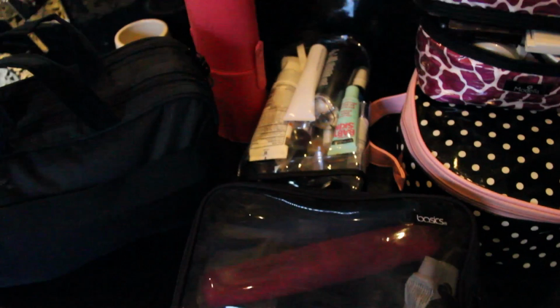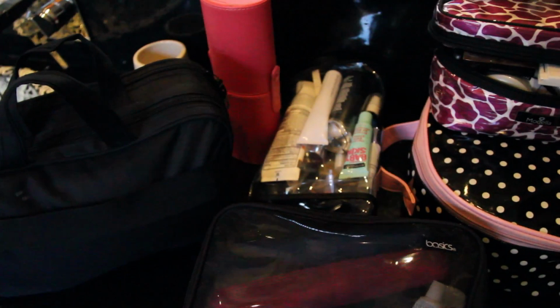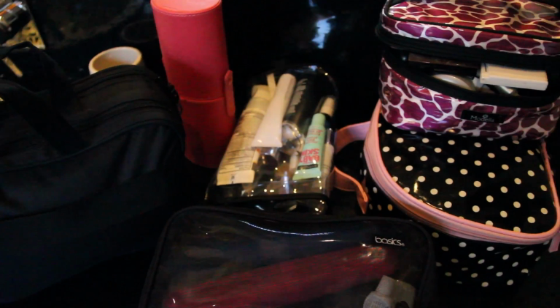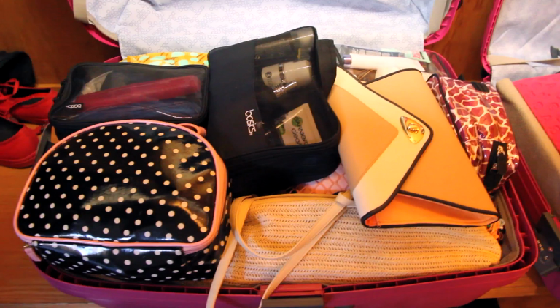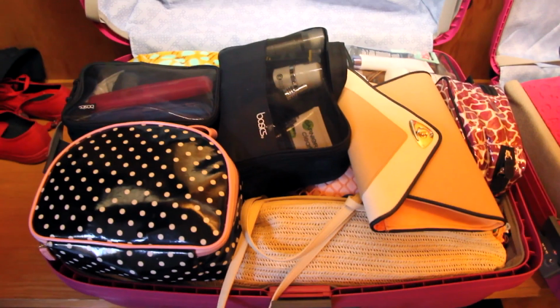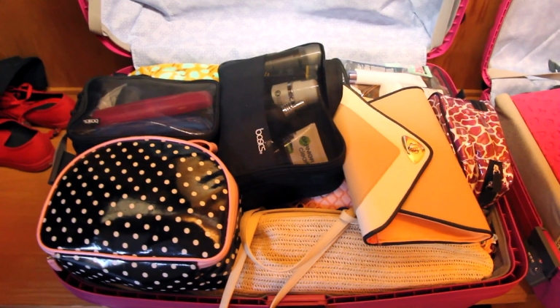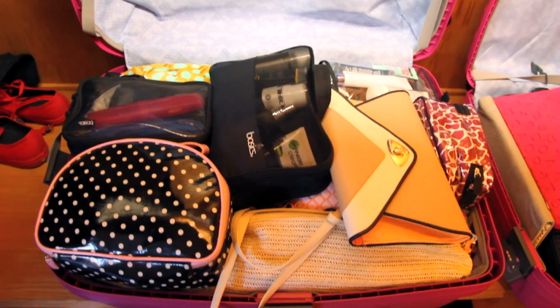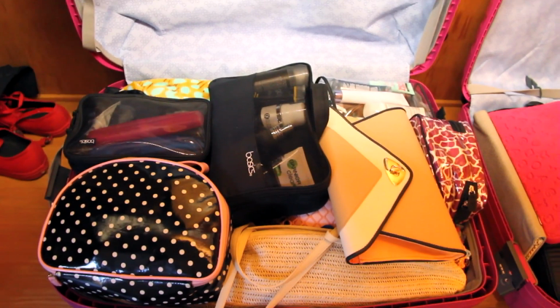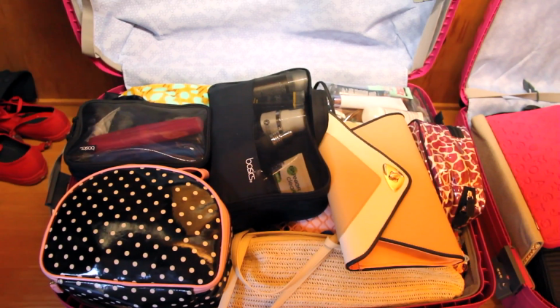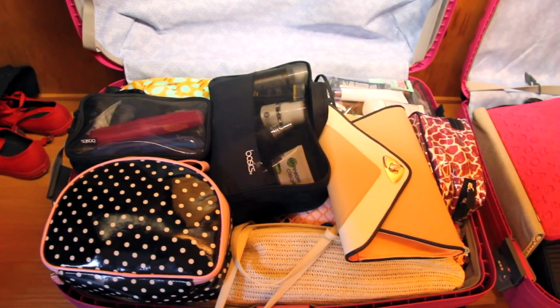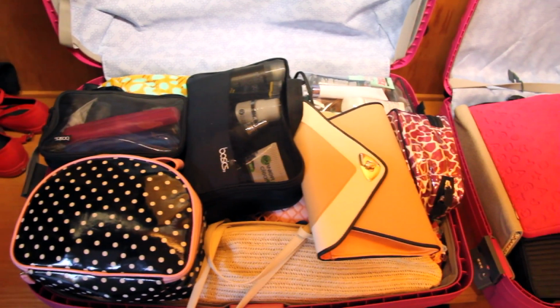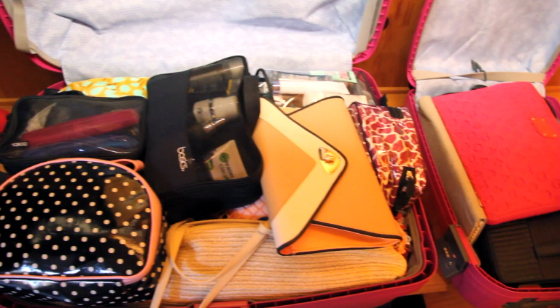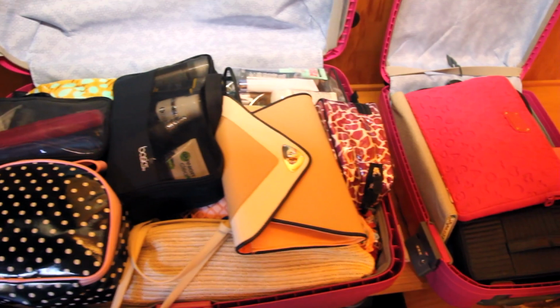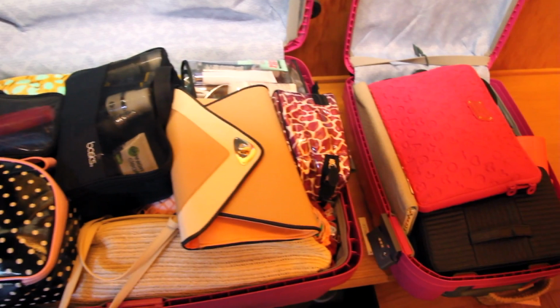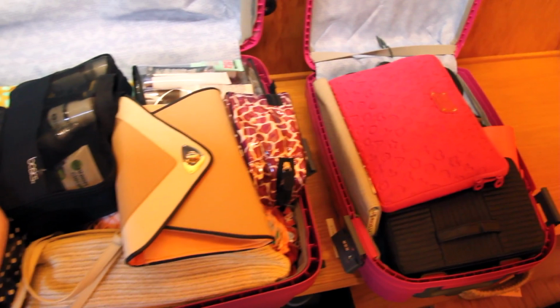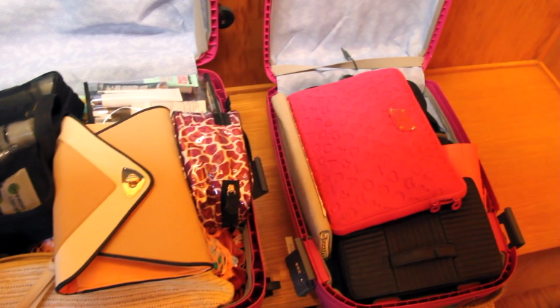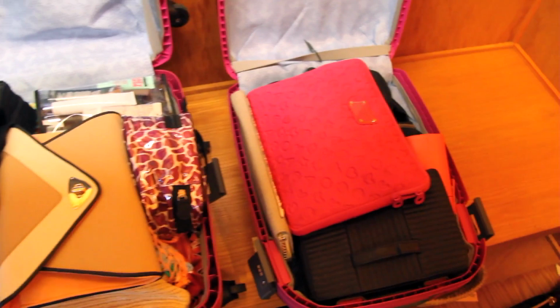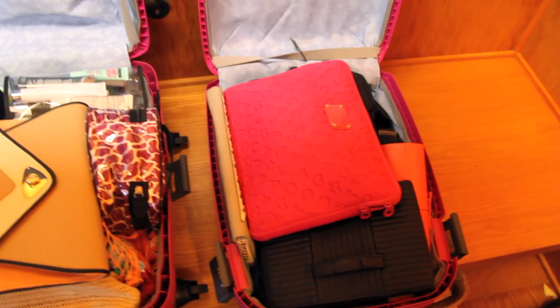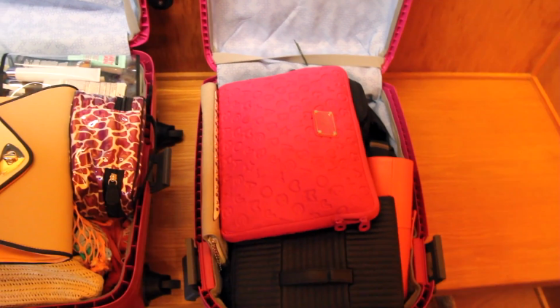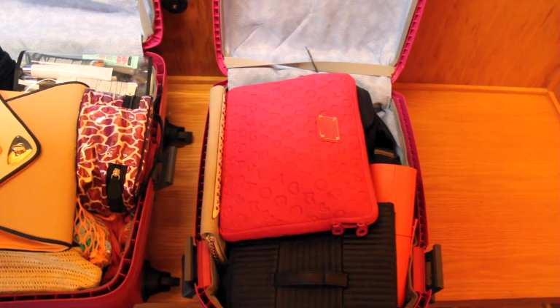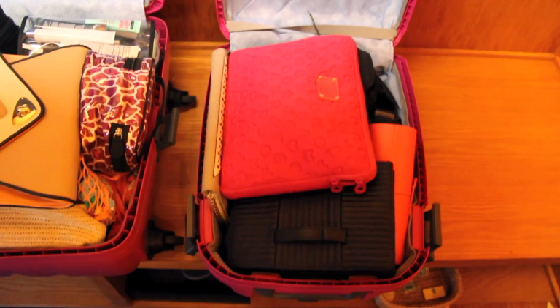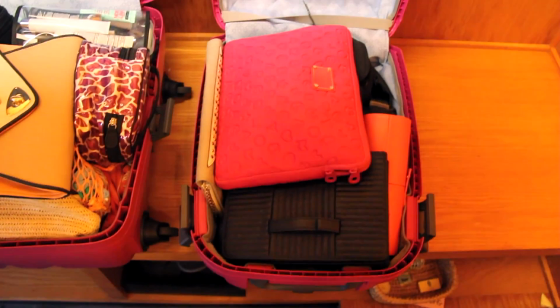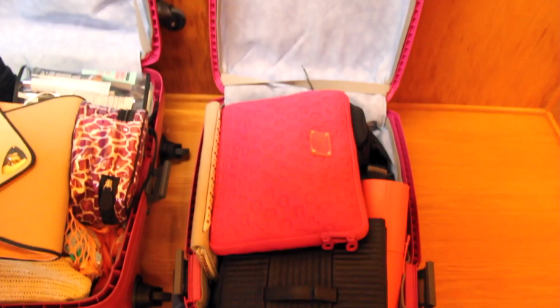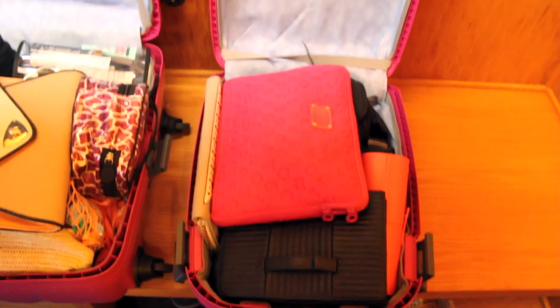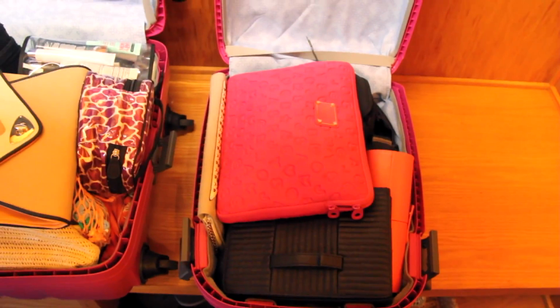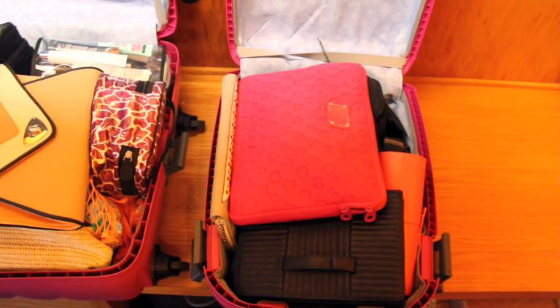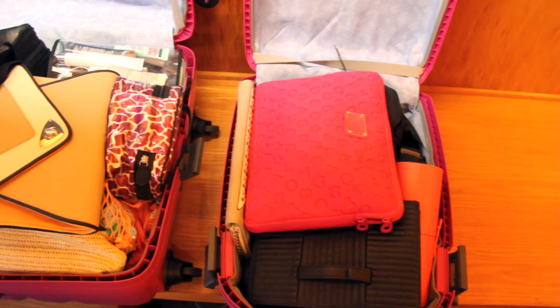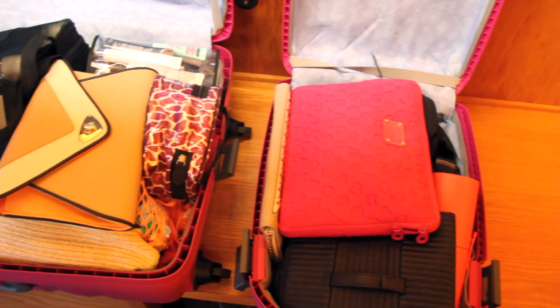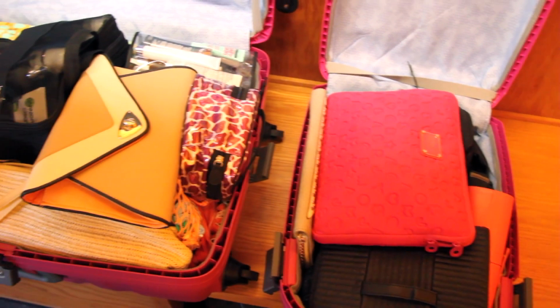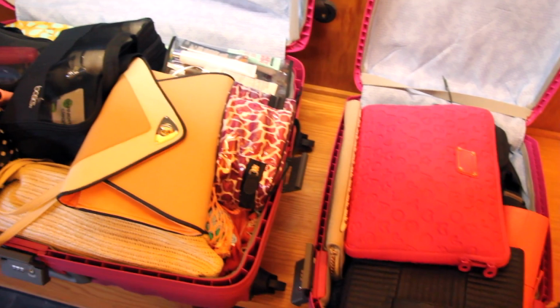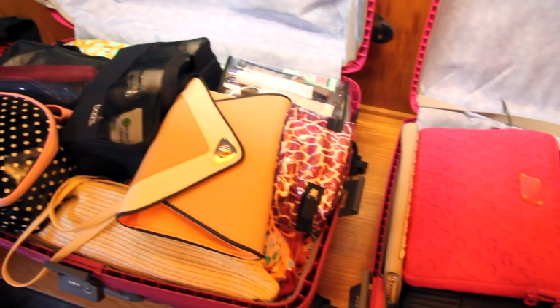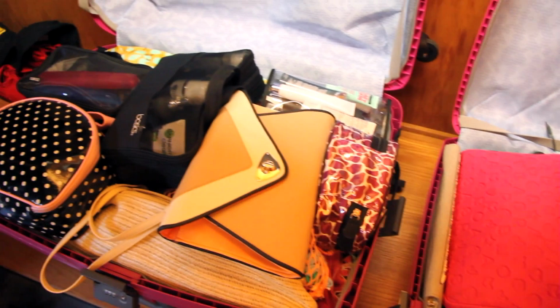As you can see it fits very nicely on top of my suitcase and I was able to close it. I also have a smaller version of the suitcase which is the carry-on, and I stuffed that with some purses, my laptop, and any extra camera equipment.